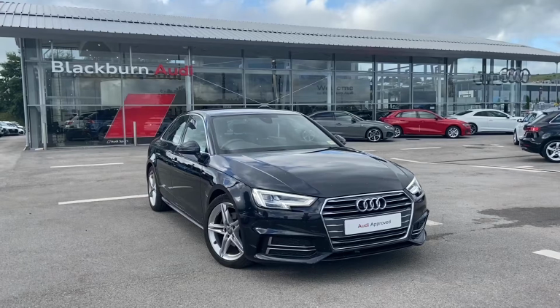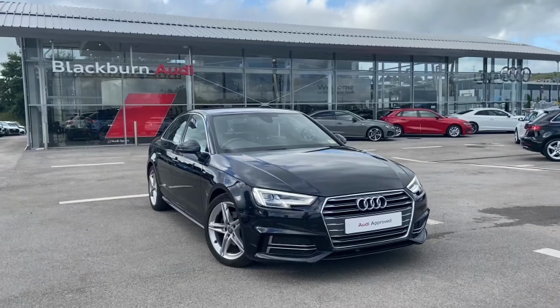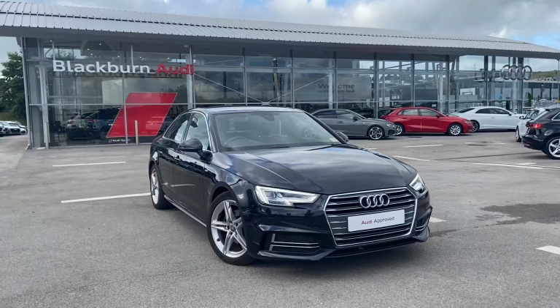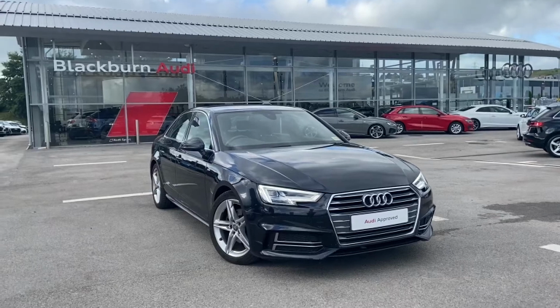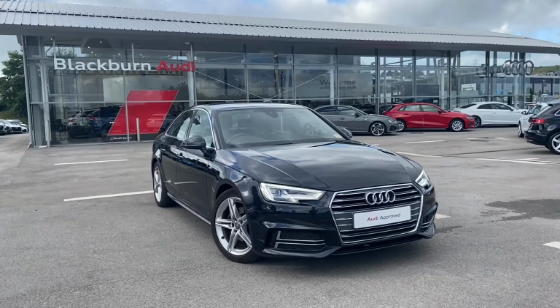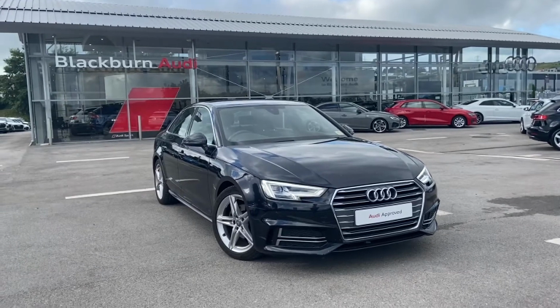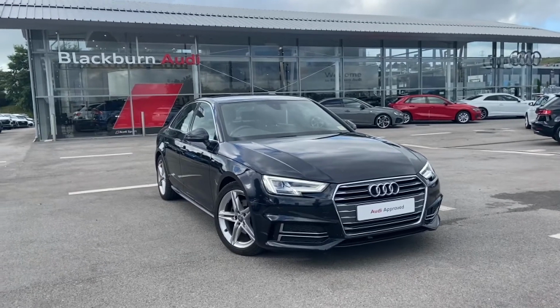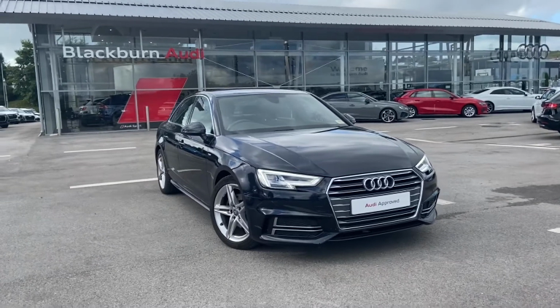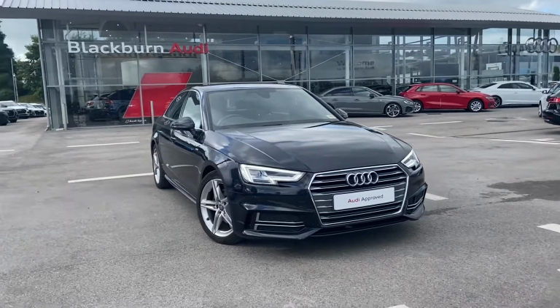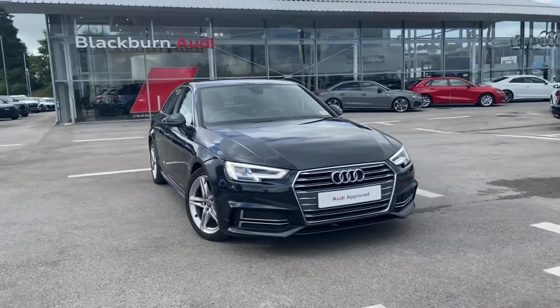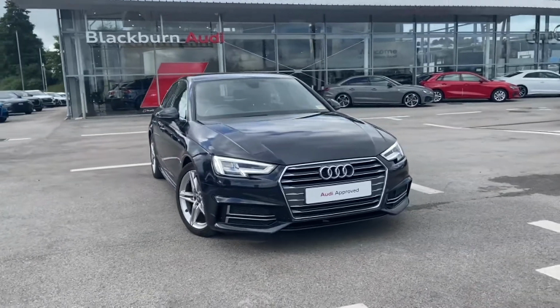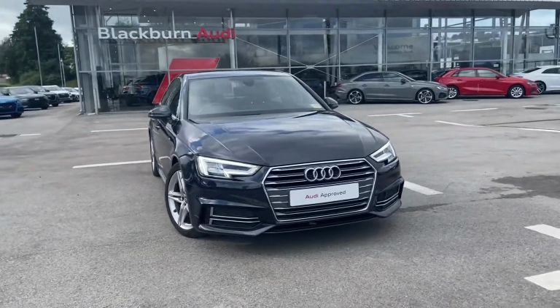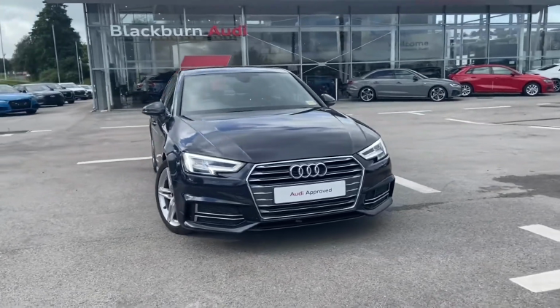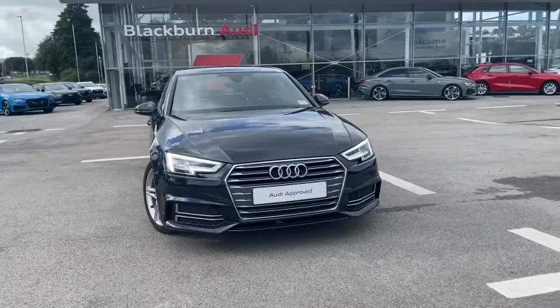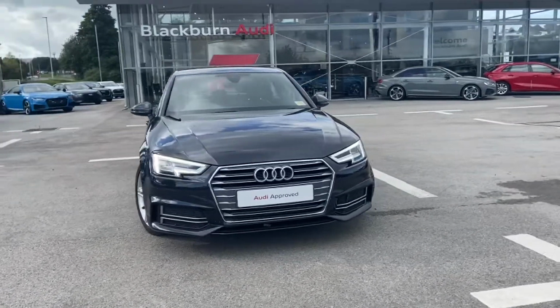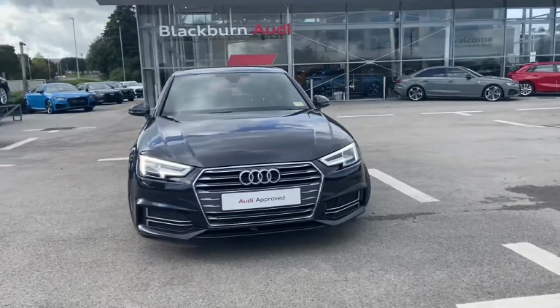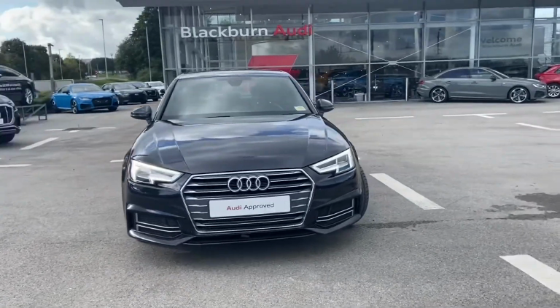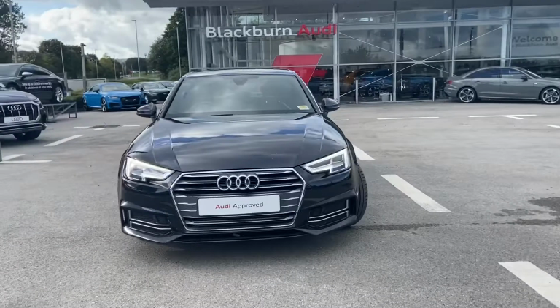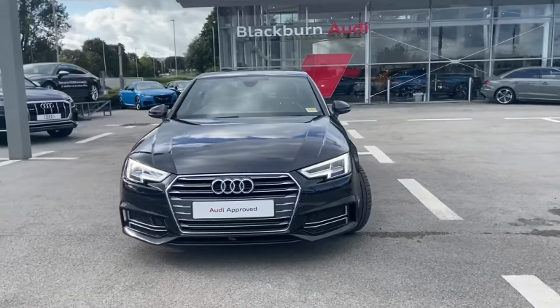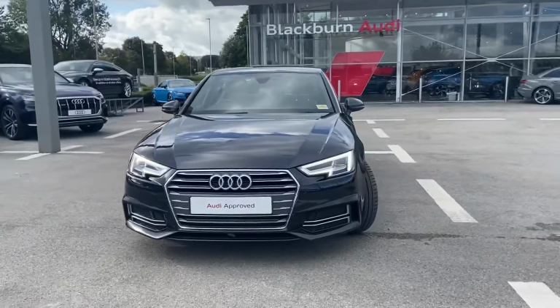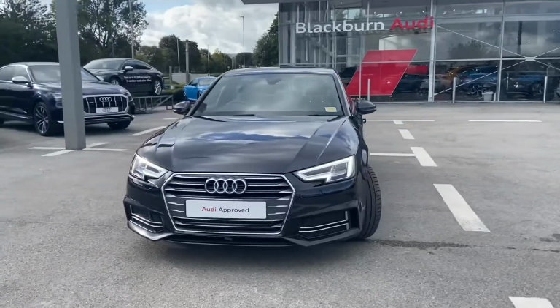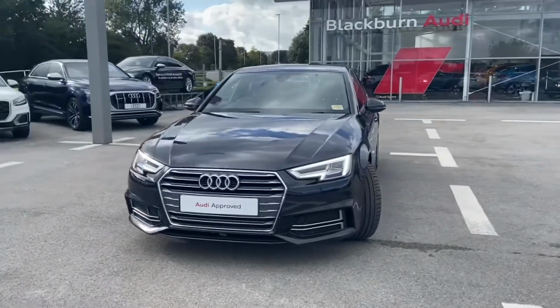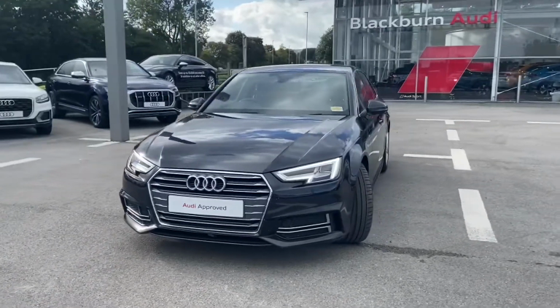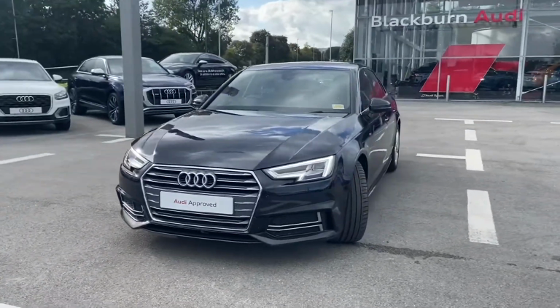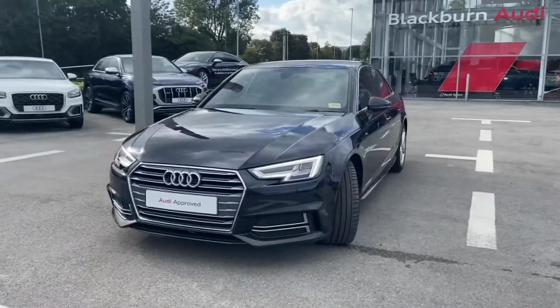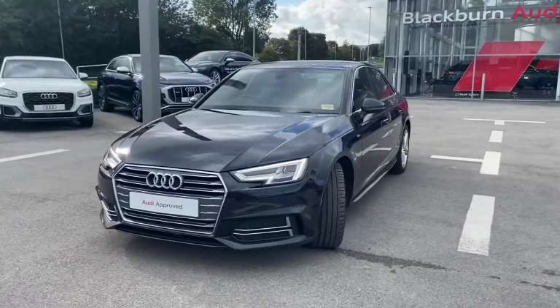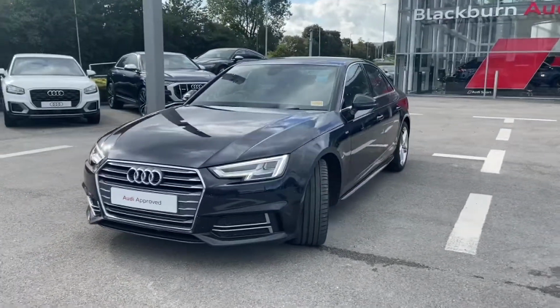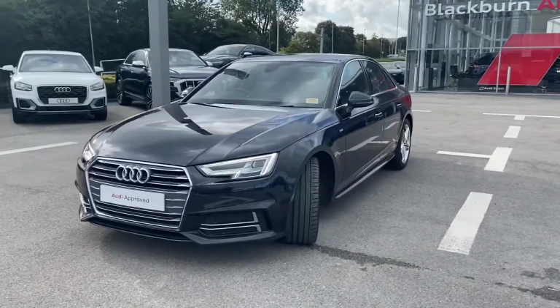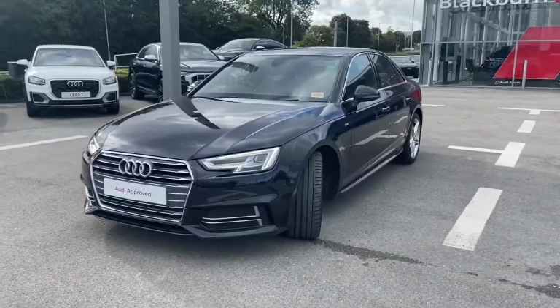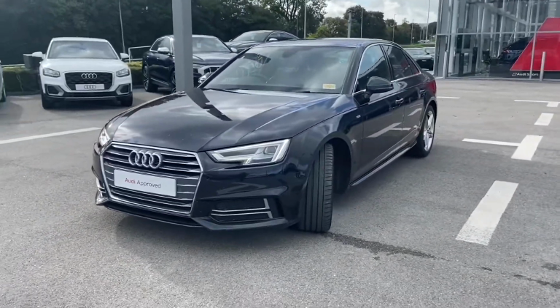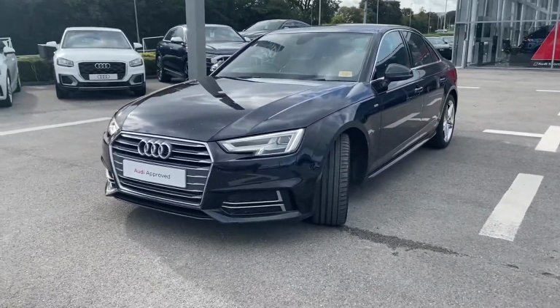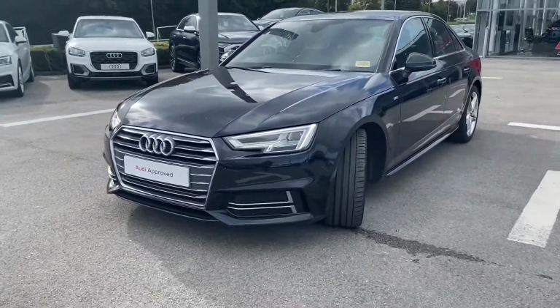Hi and welcome to Blackburn Audi. My name is Fiona and today I'm going to be giving you a quick tour of this Audi approved A4 S Line. It gives 190 PS.